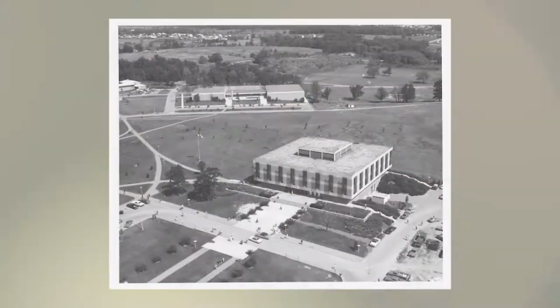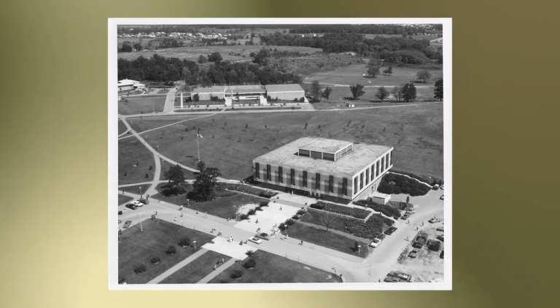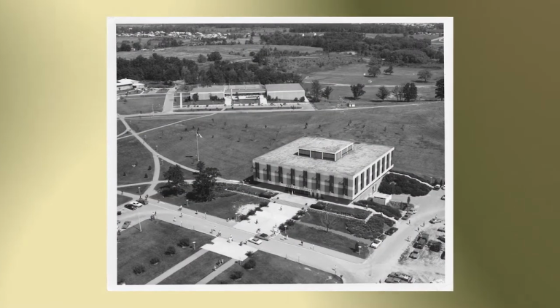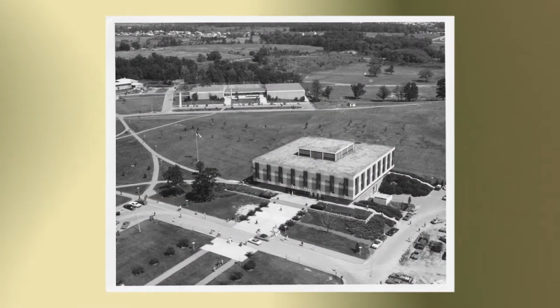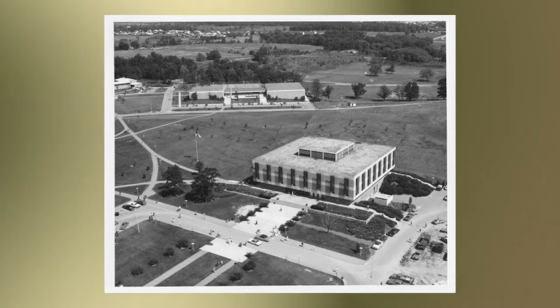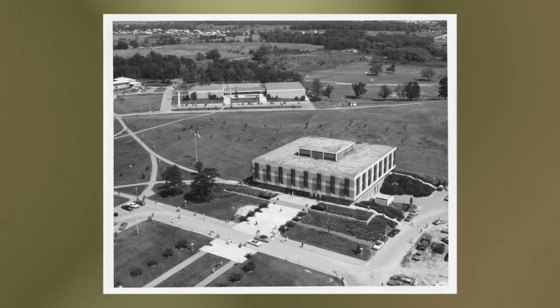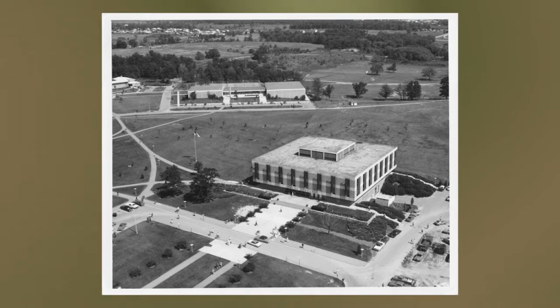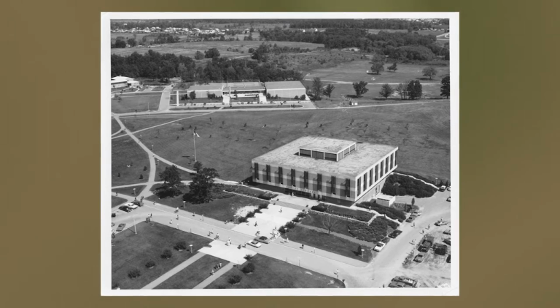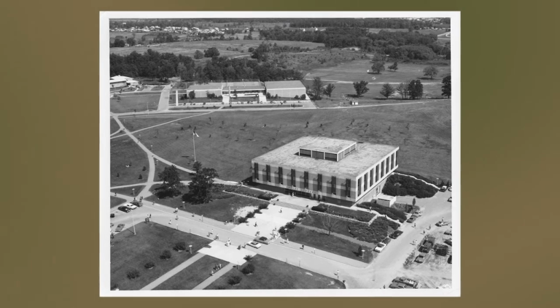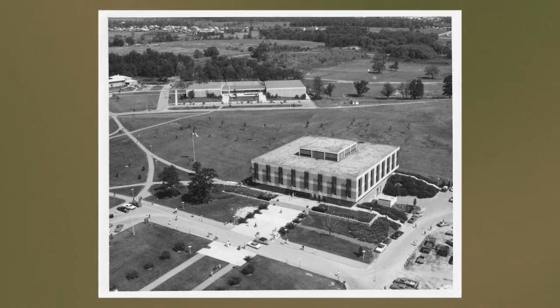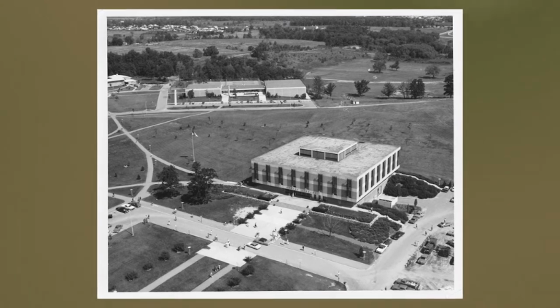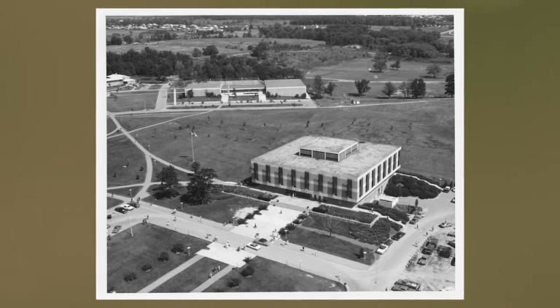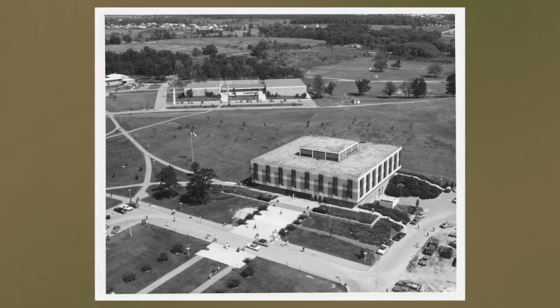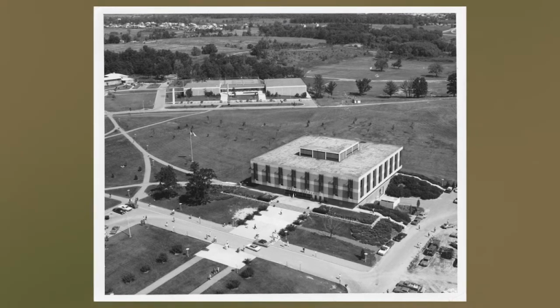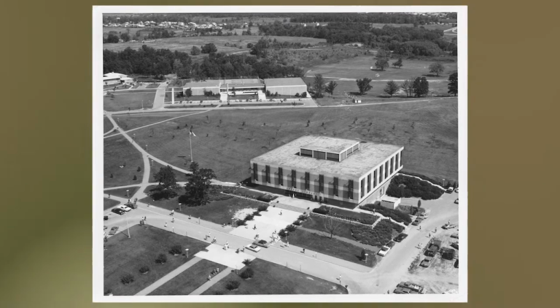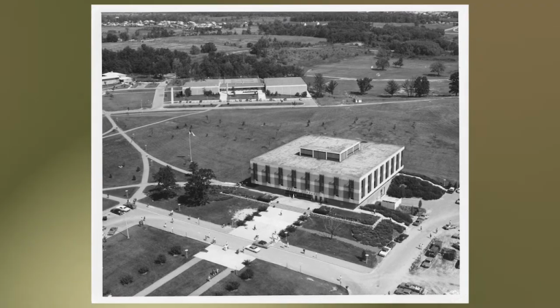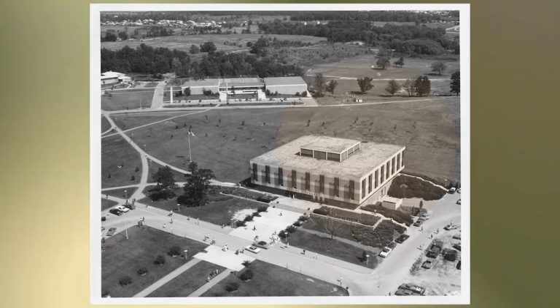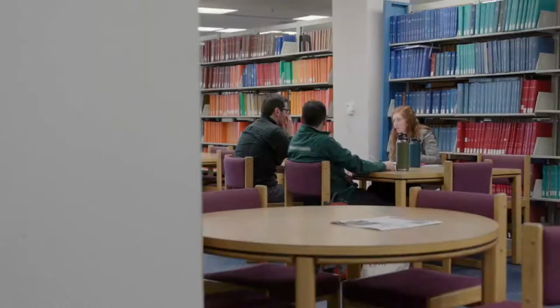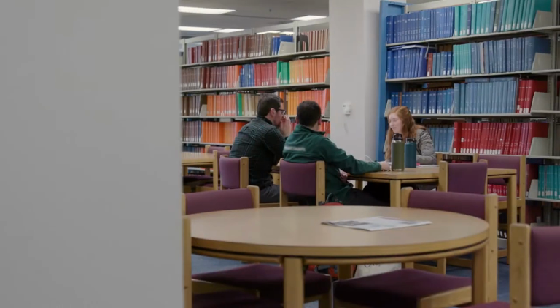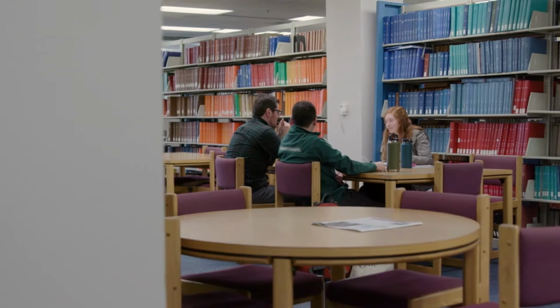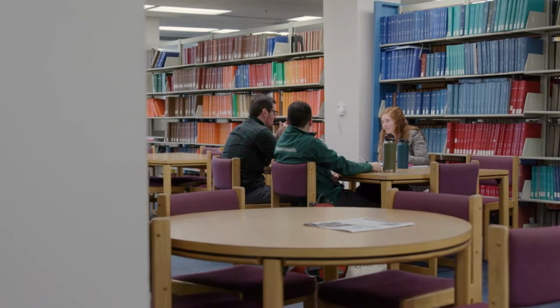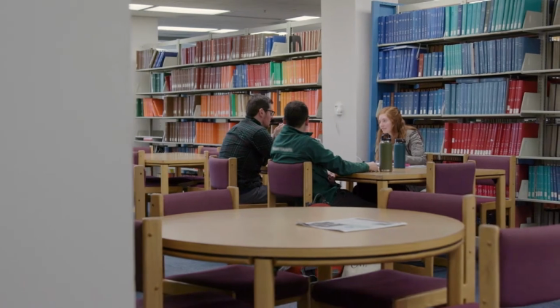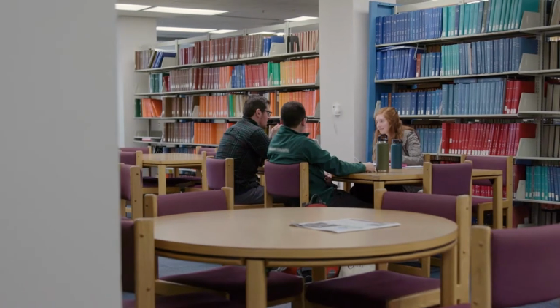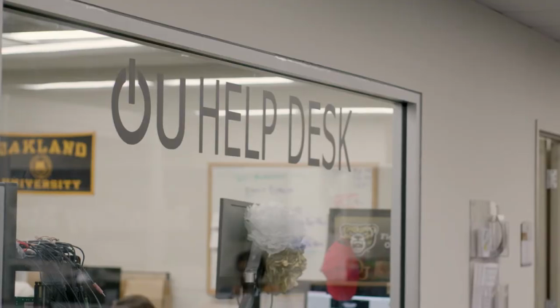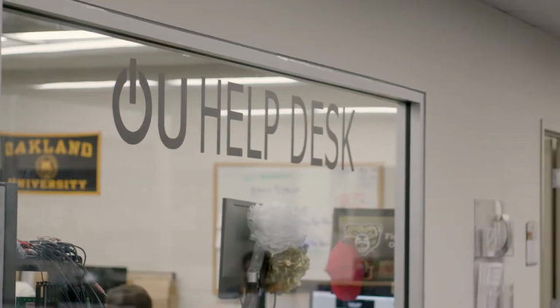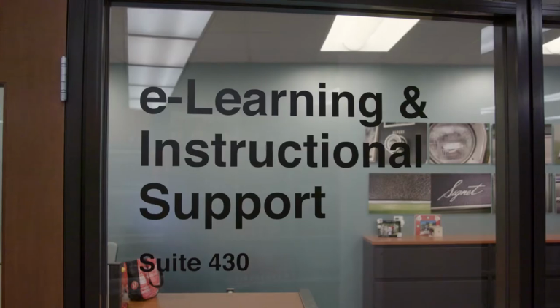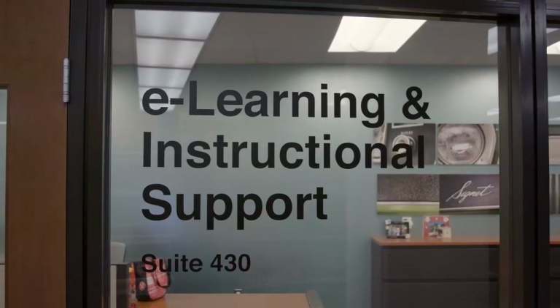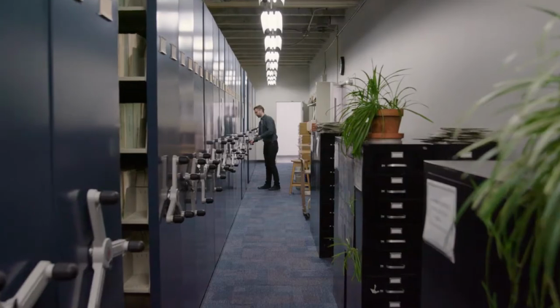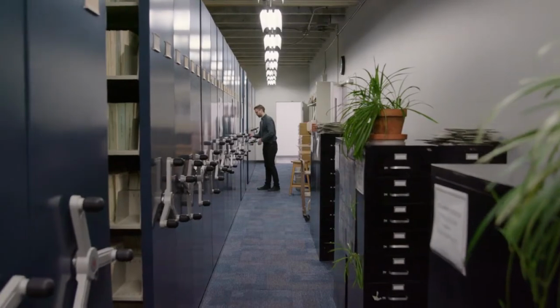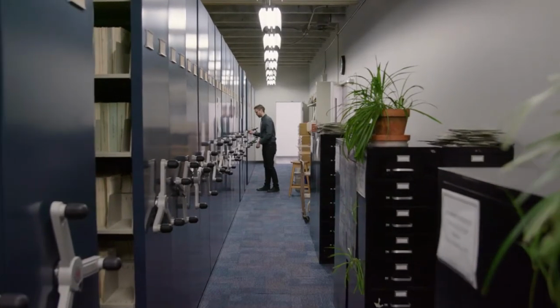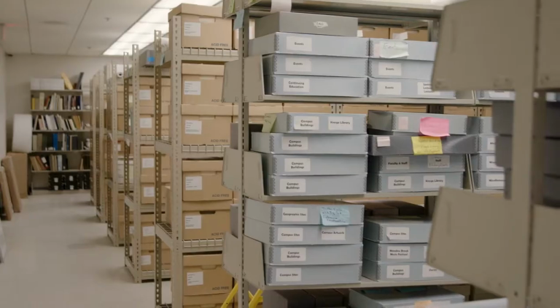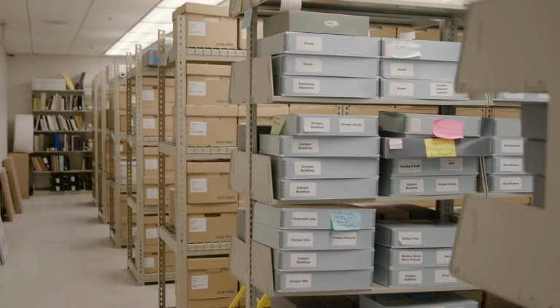In 1962, the building was dedicated, and in 1966, the top floor and basement were open for use. Kresge Library is a place for students to study and also has many academic resources for students to utilize.